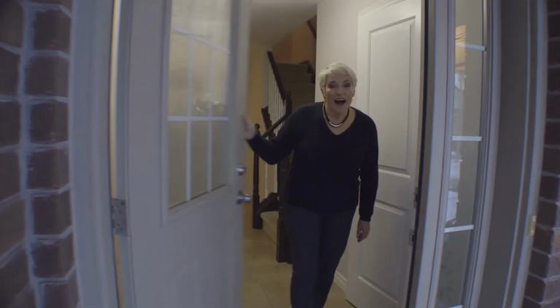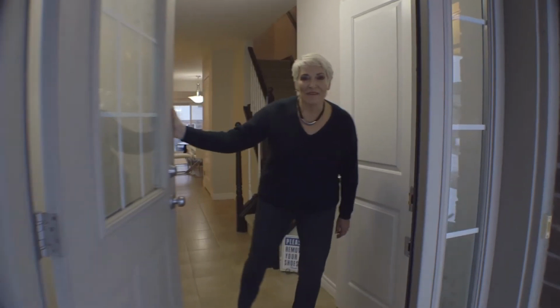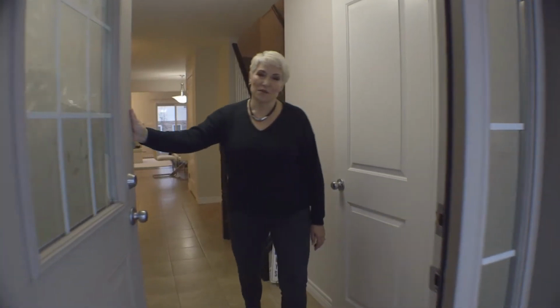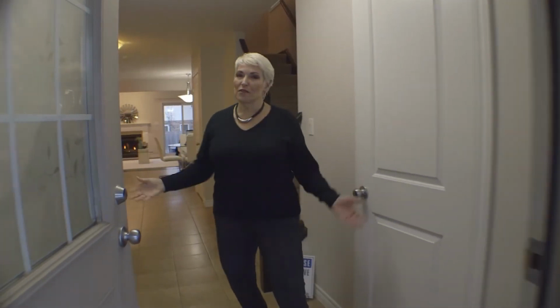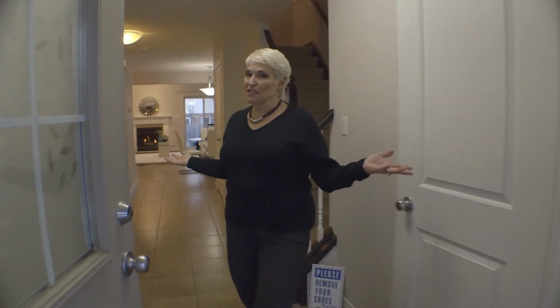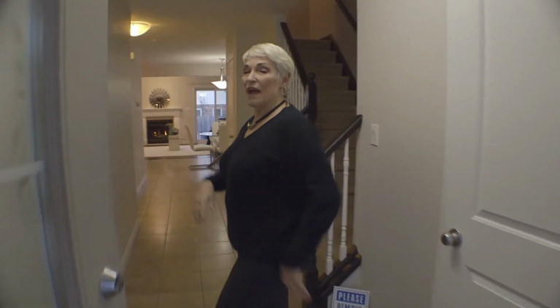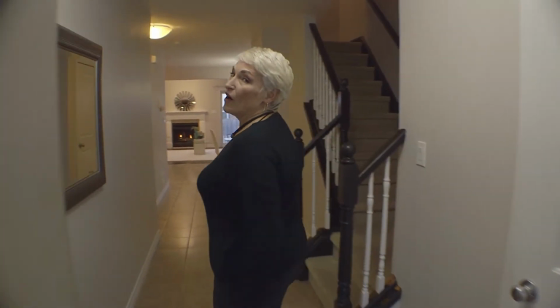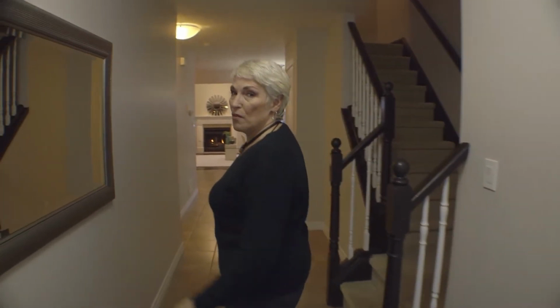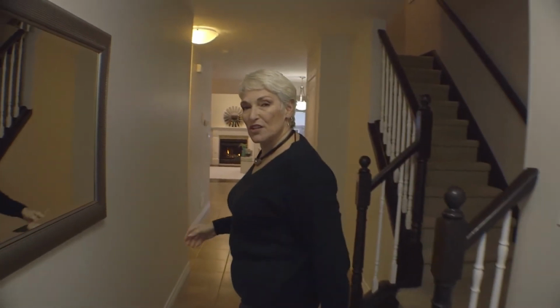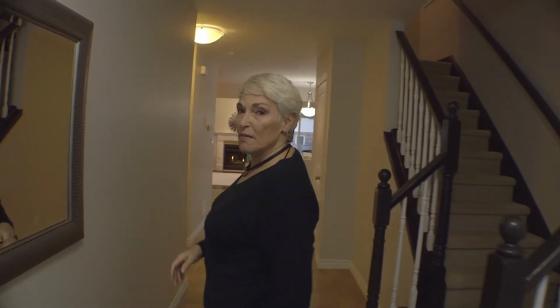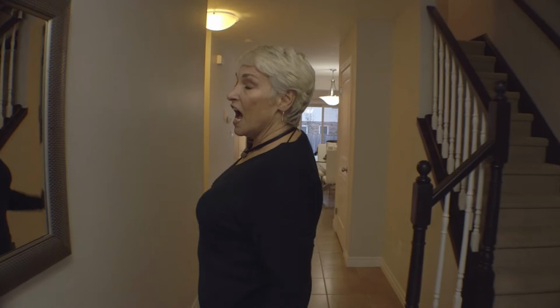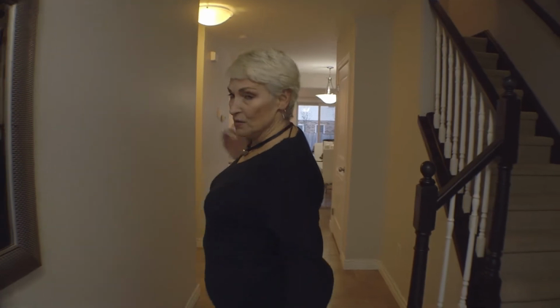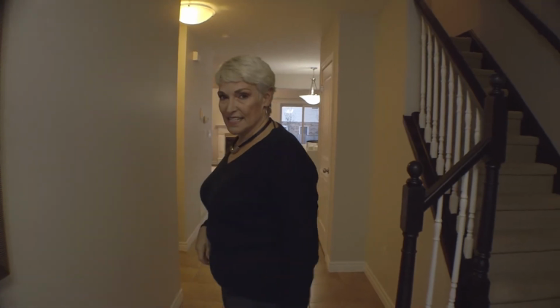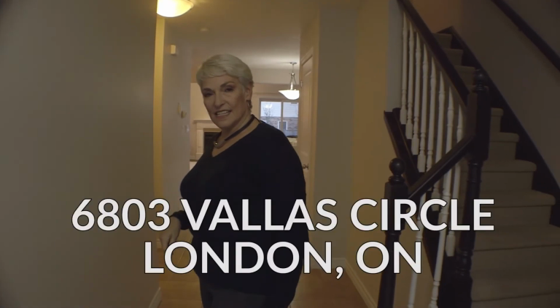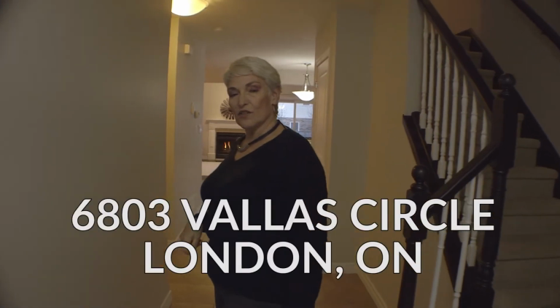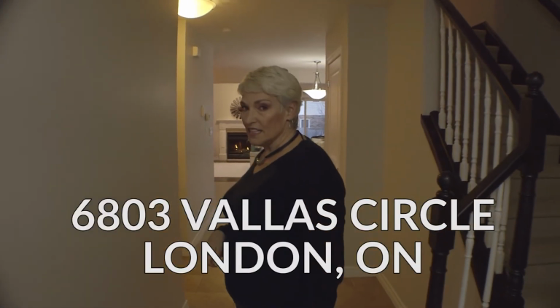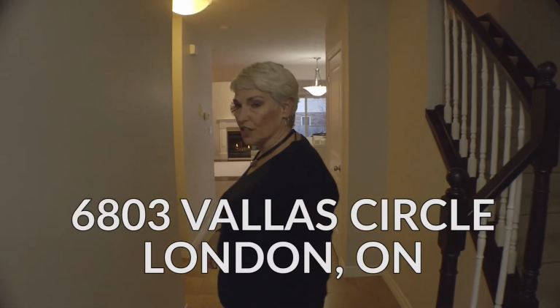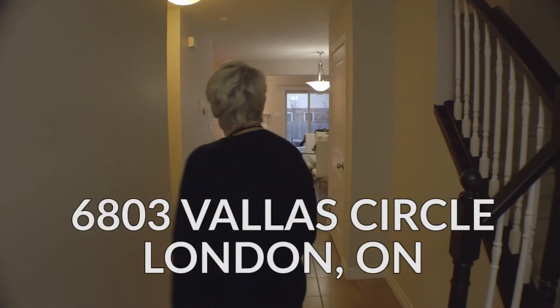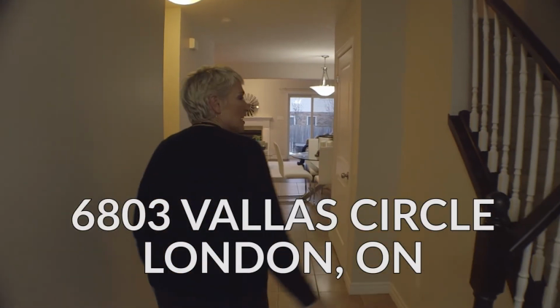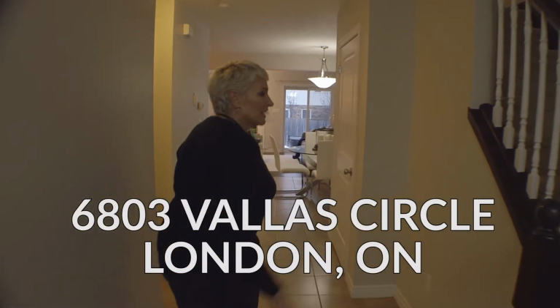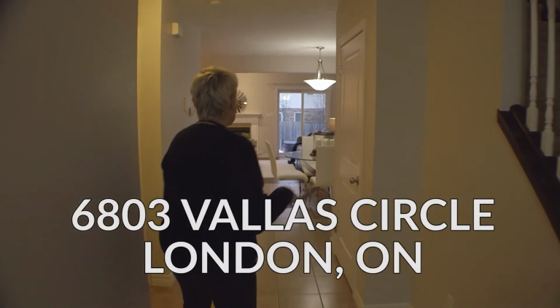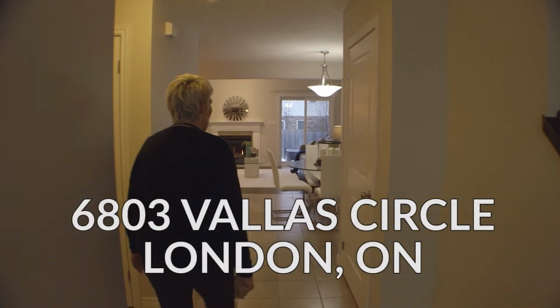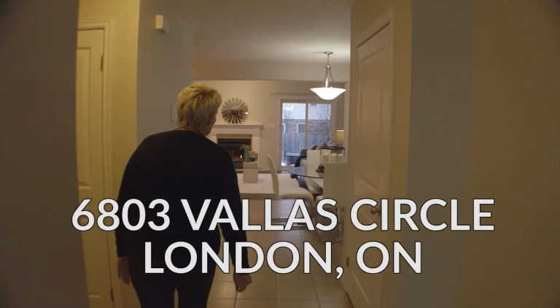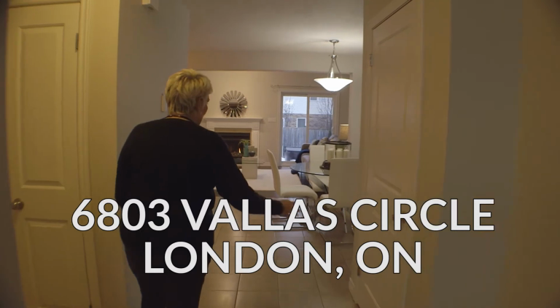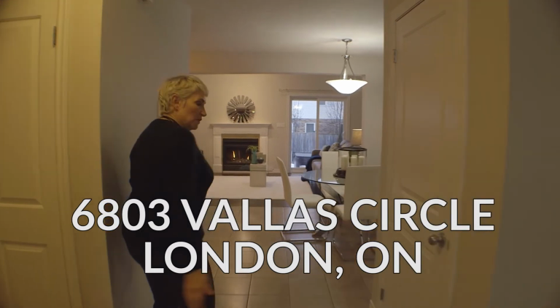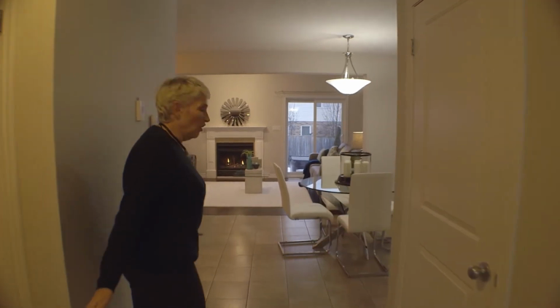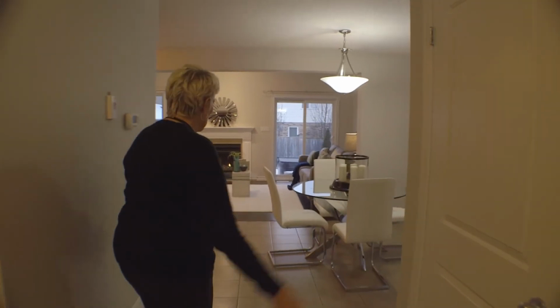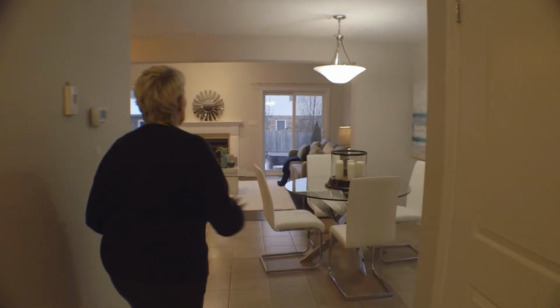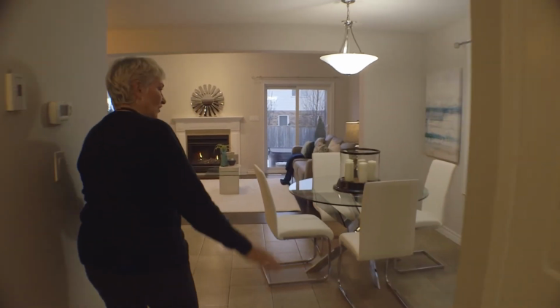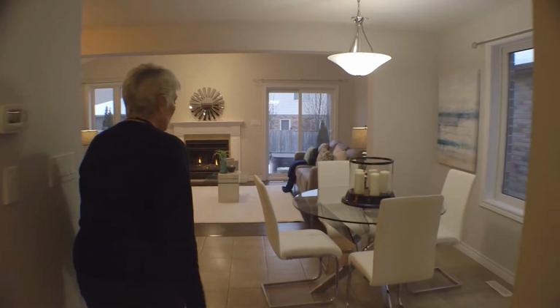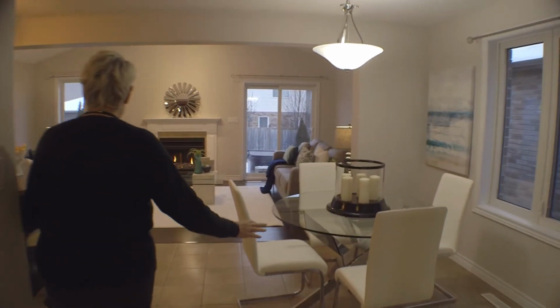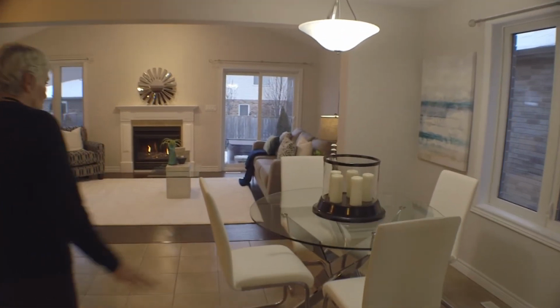Hi, Melody Gilmore here with The Realty Firm, and welcome home. I'm here to show you my newest listing at 6803 Battle Circle. Come on in, I'll give you the tour — this beautiful home is a perfect entertaining home.